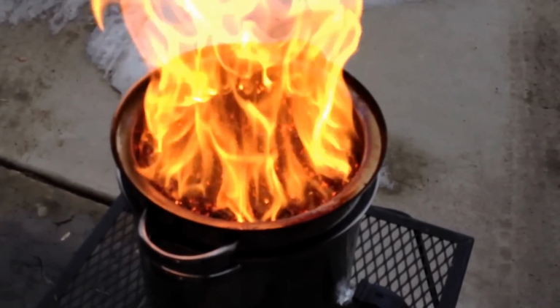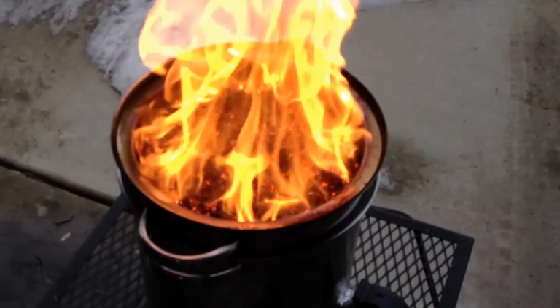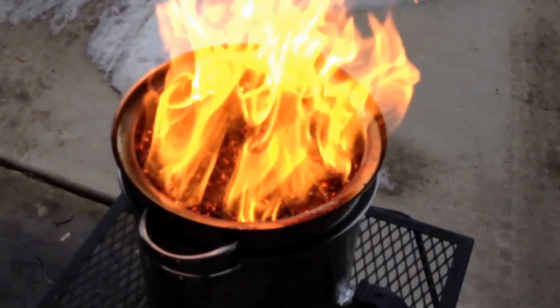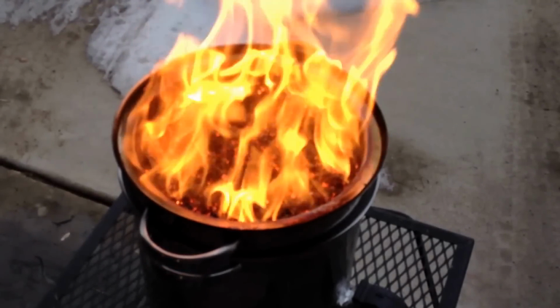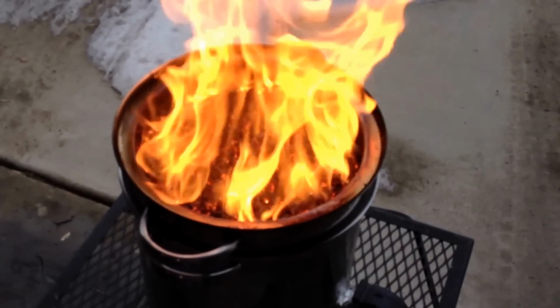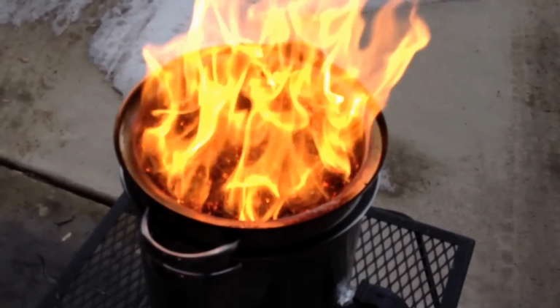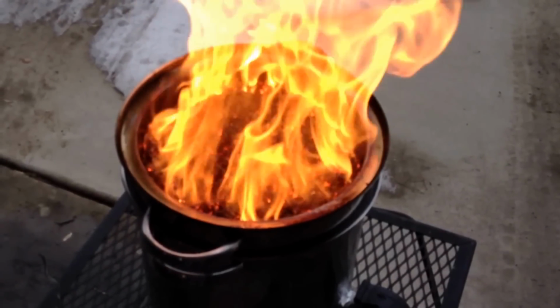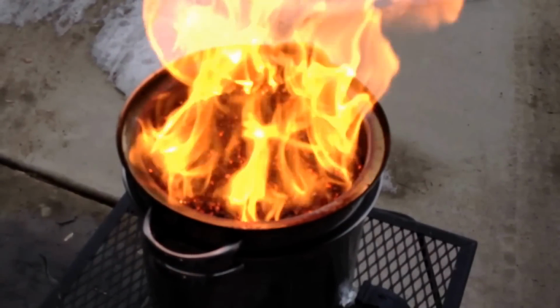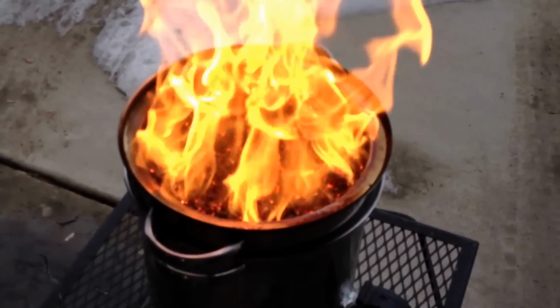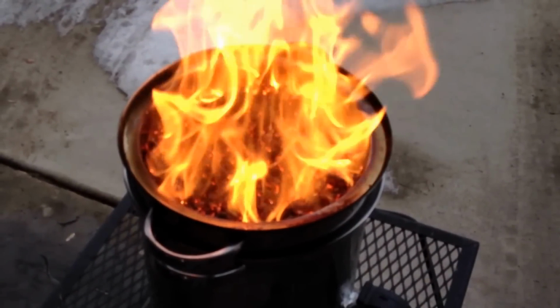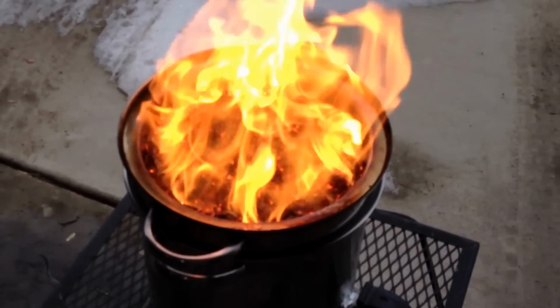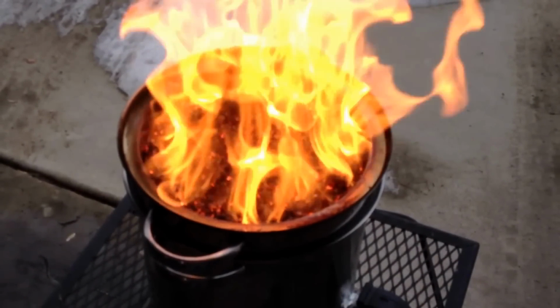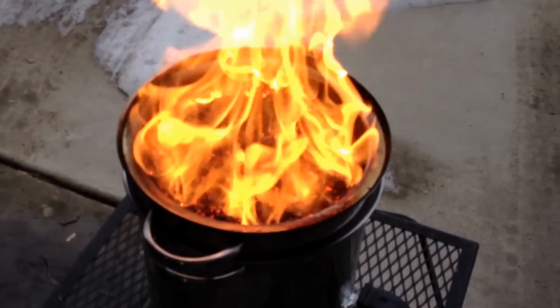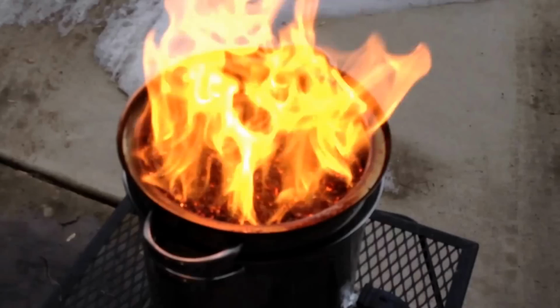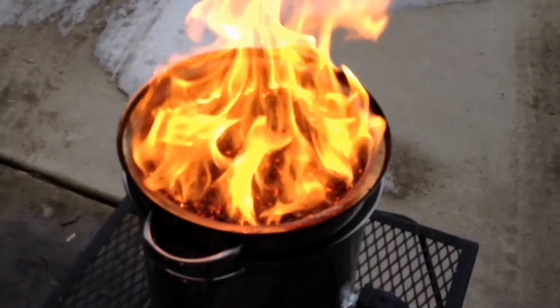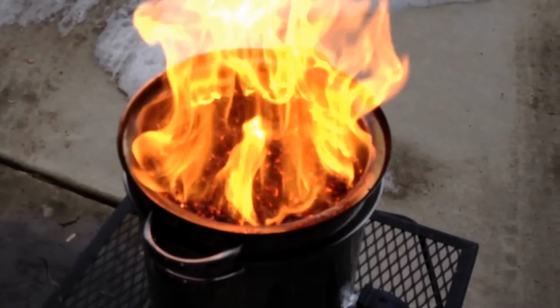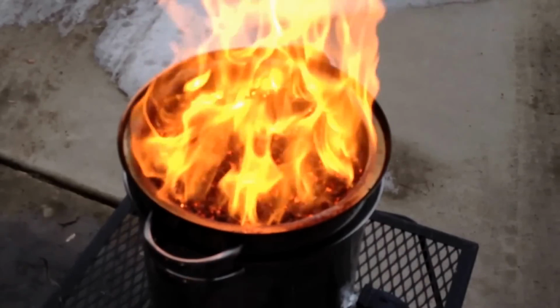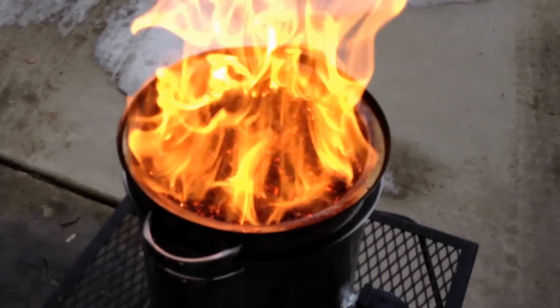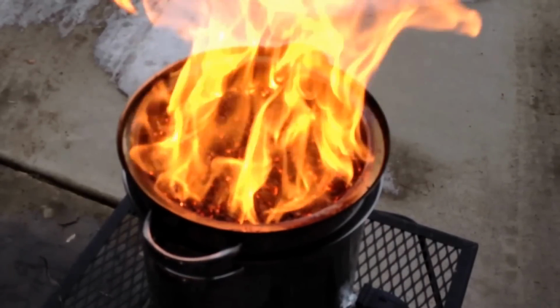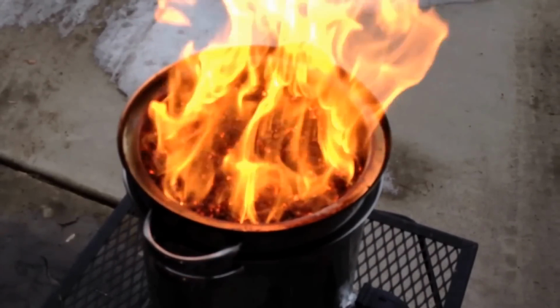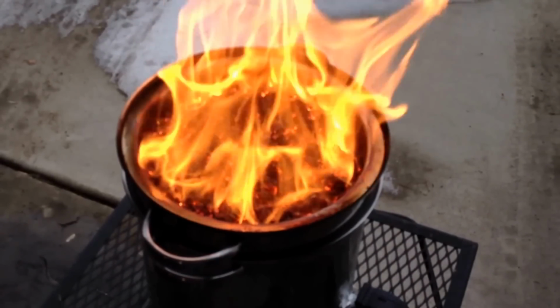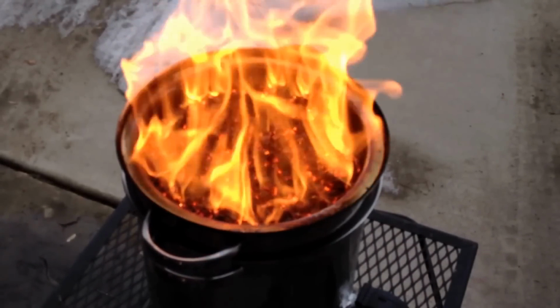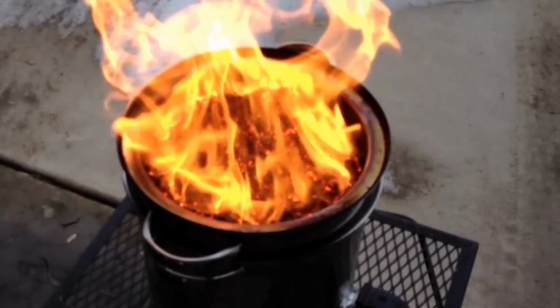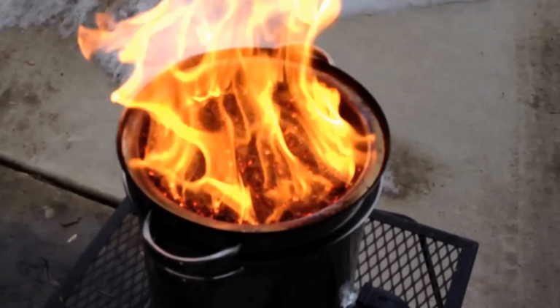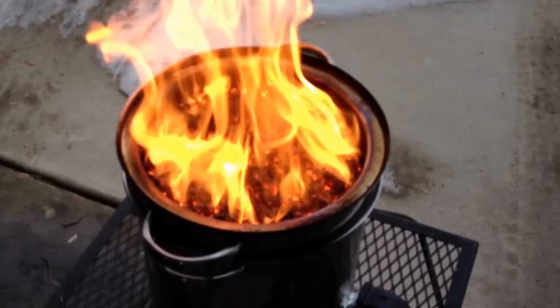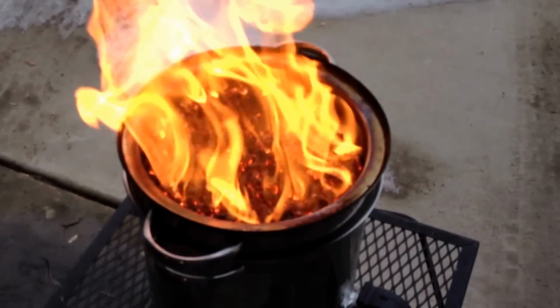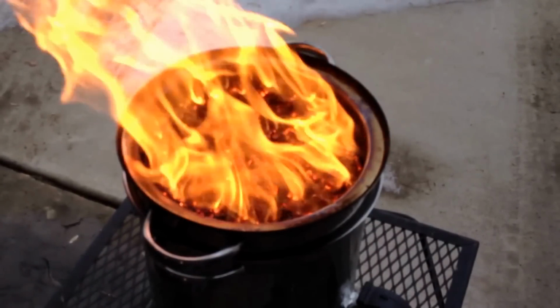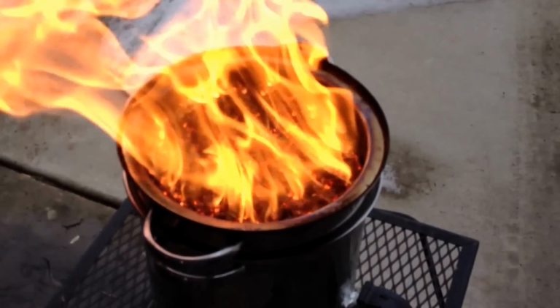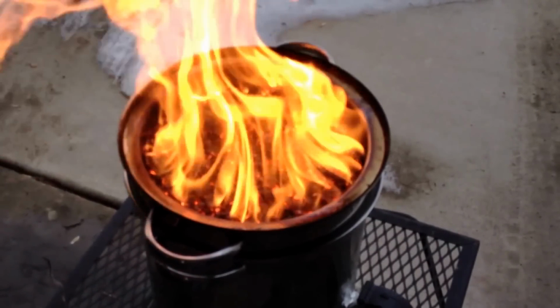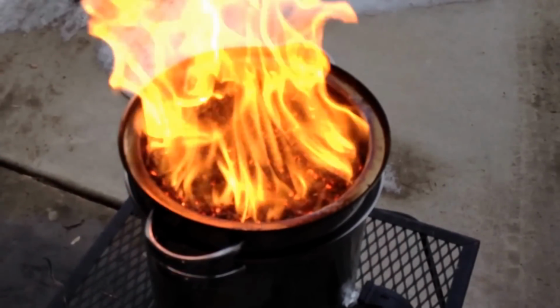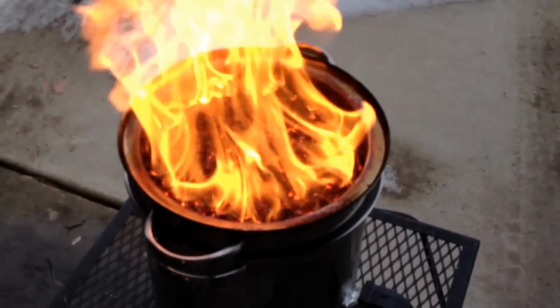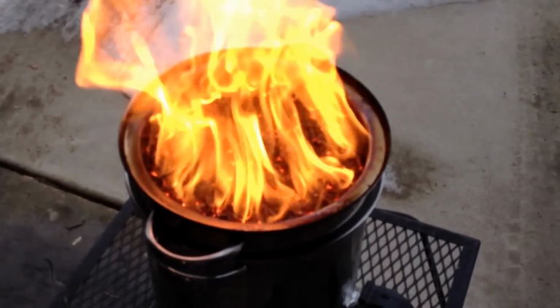I could probably go with a little smaller fan even. What I might try to do is put something on the bottom to cover up some of the holes - let's slow it down a little more.